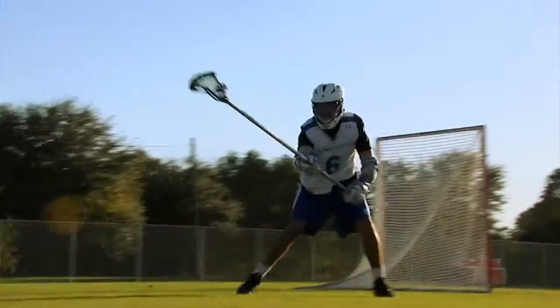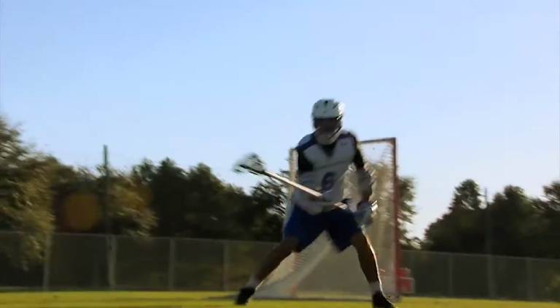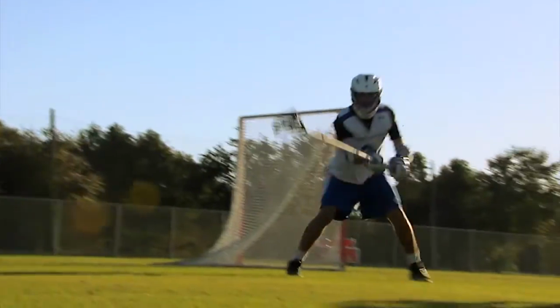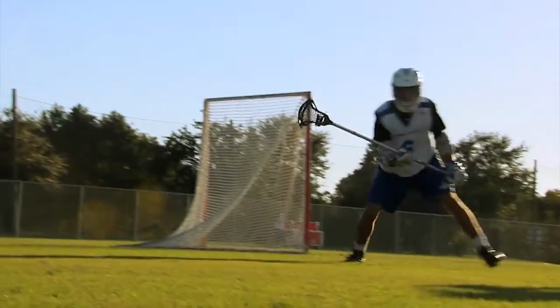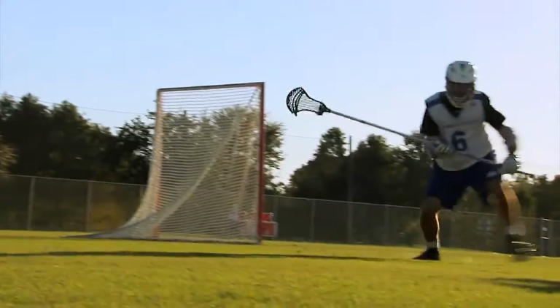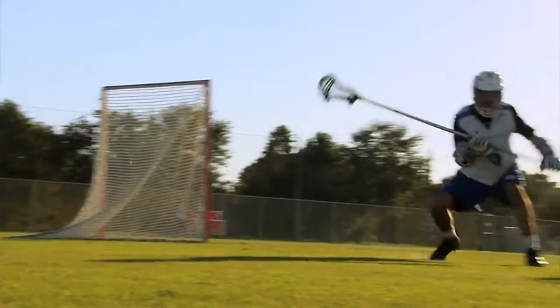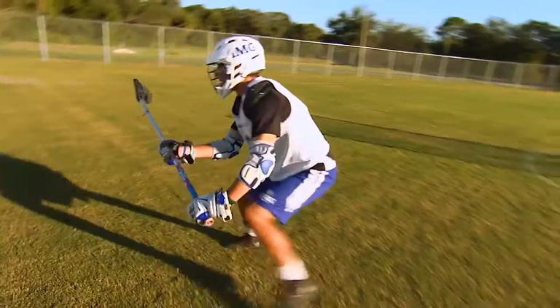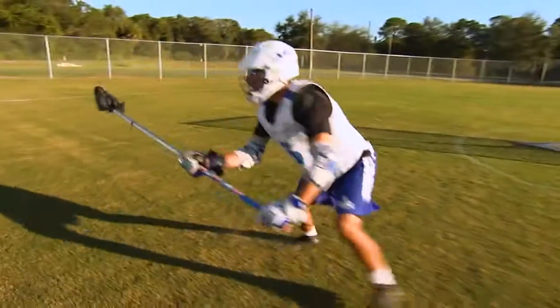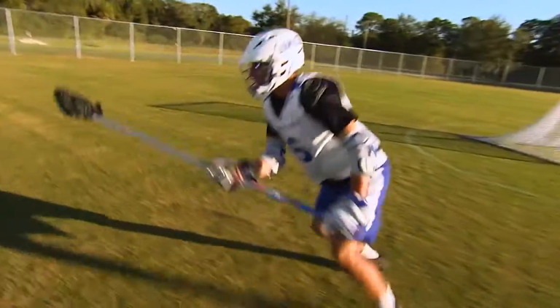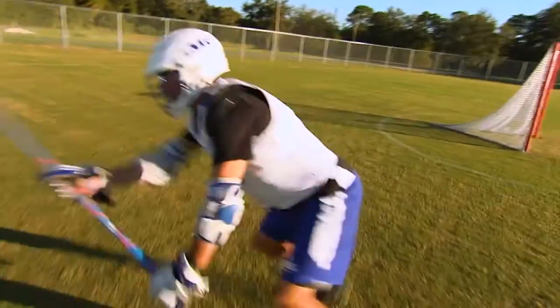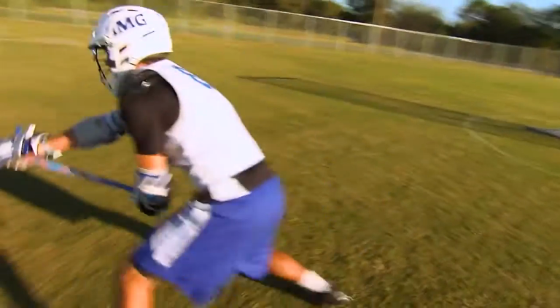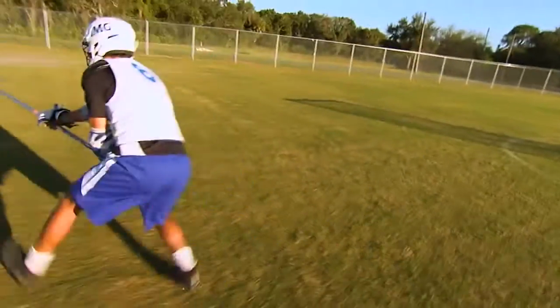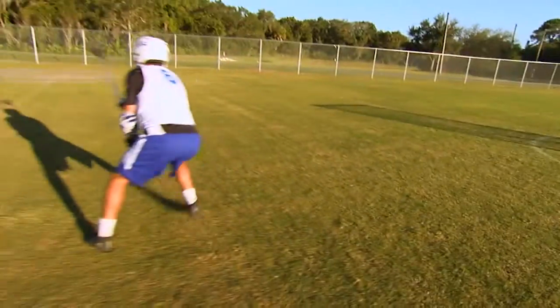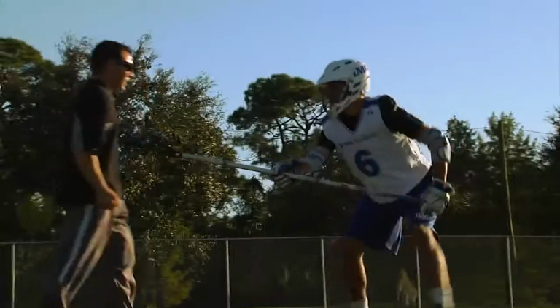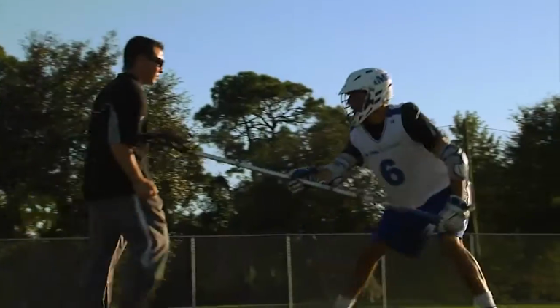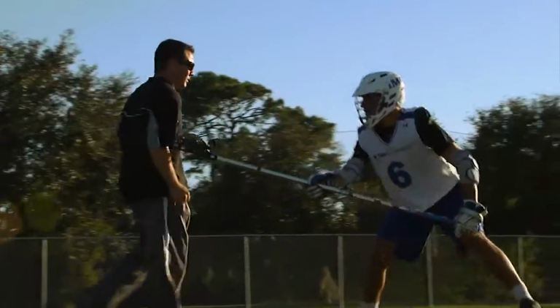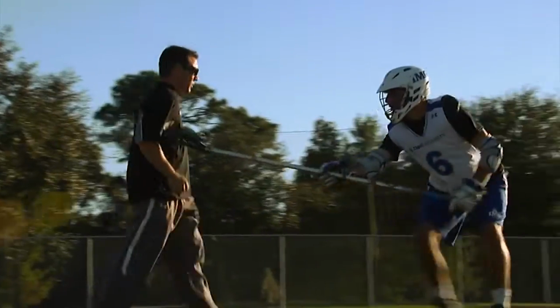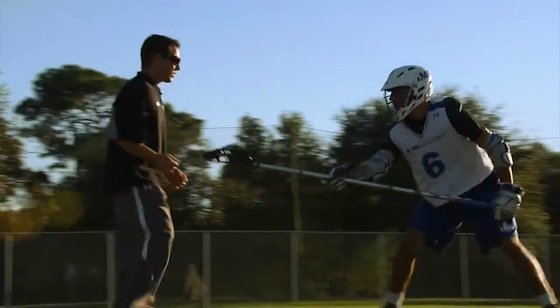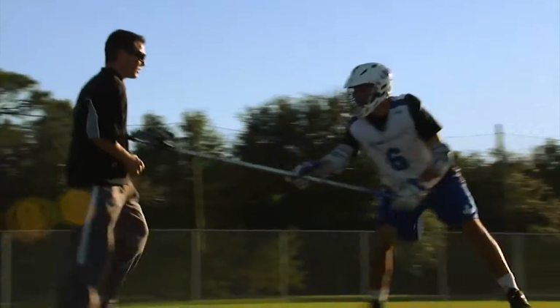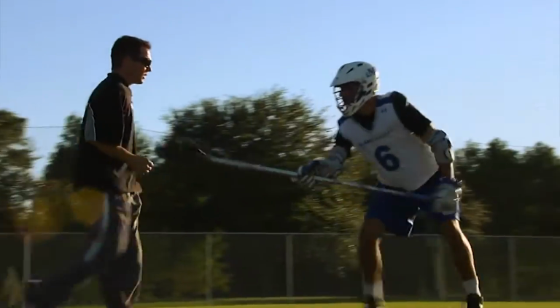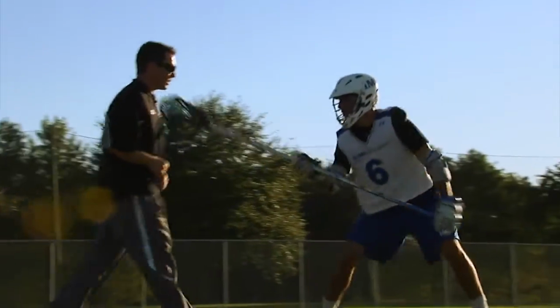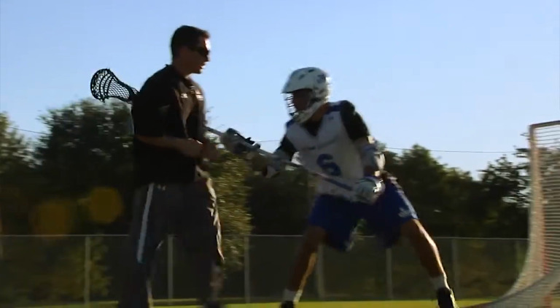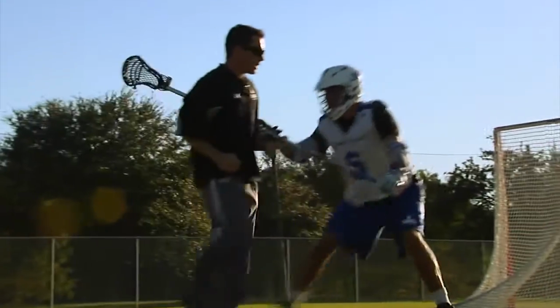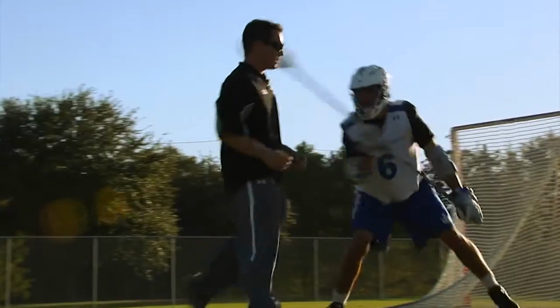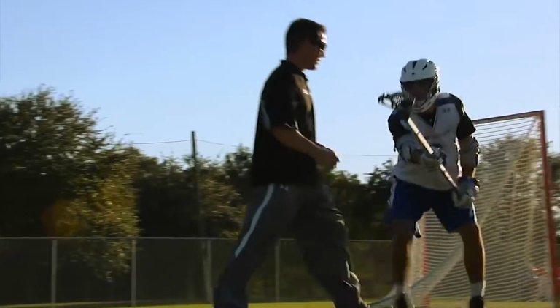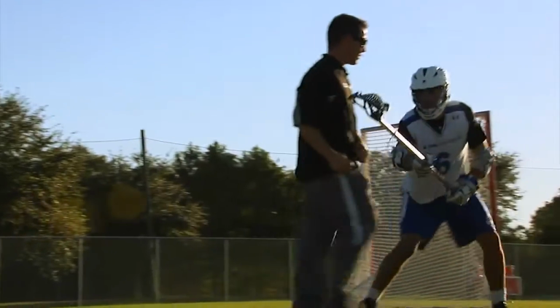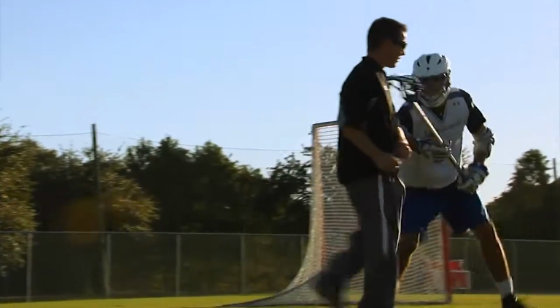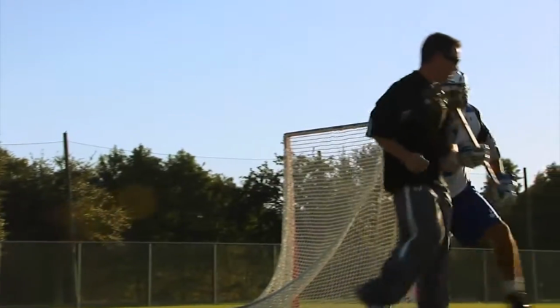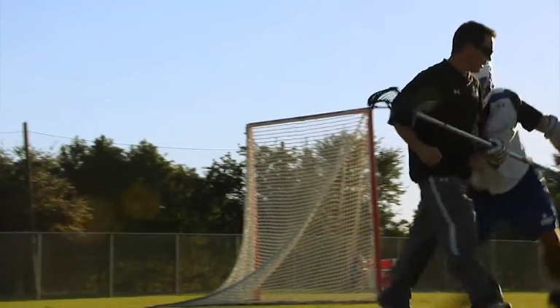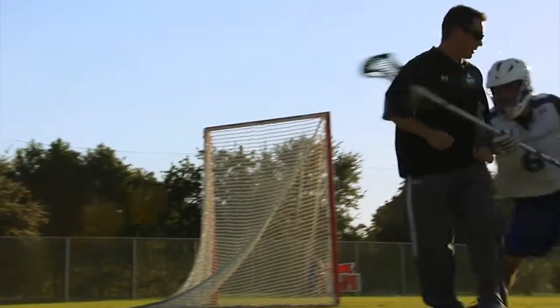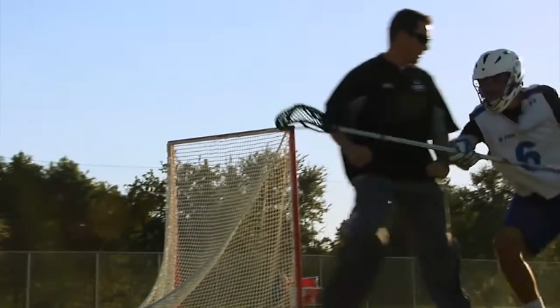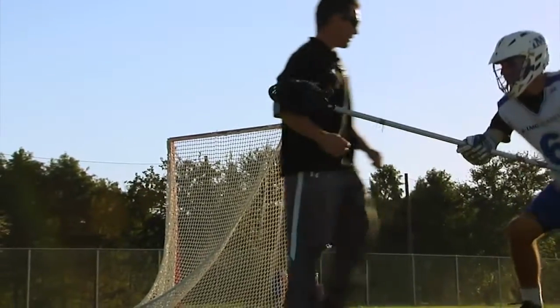The main key points here are to keep your feet moving and keep your stick out, always on the attackman's gloves to stop him from being a good feeder. As we get toward the goal line, we've got to turn our body, use our legs, drive, and force the attackman back behind the goal.